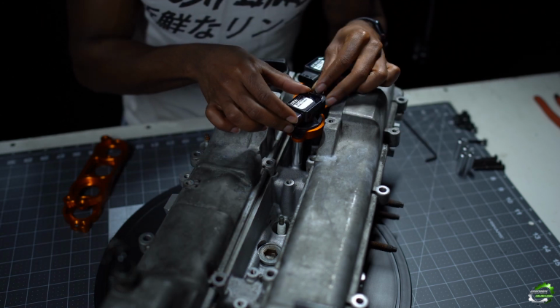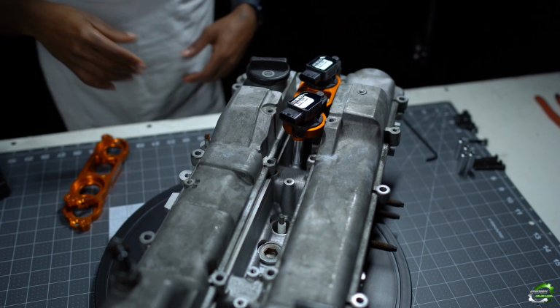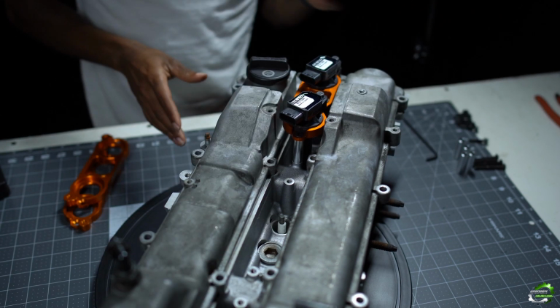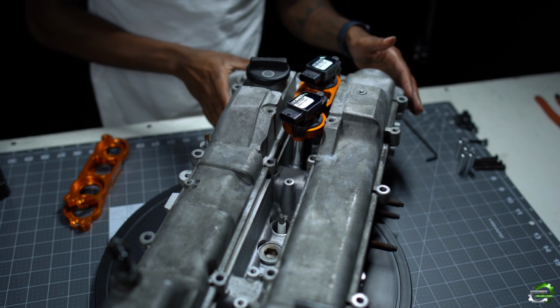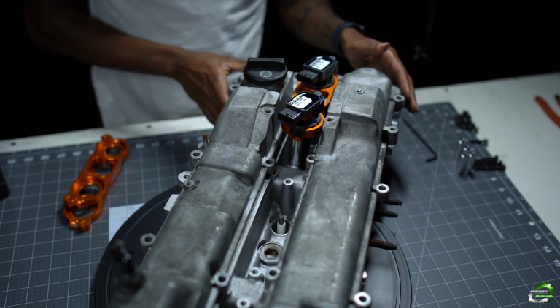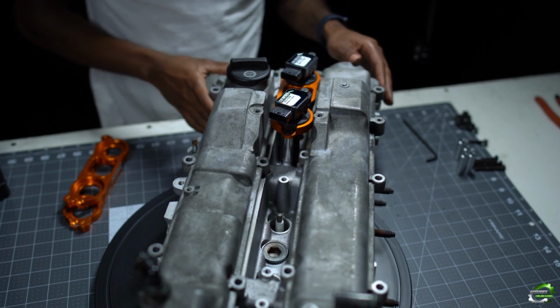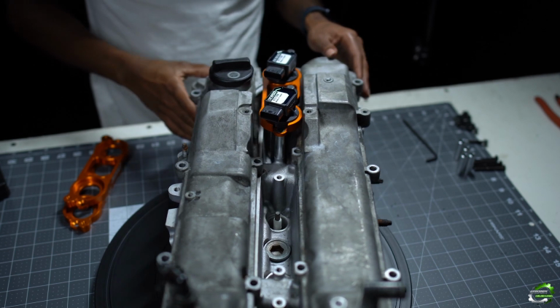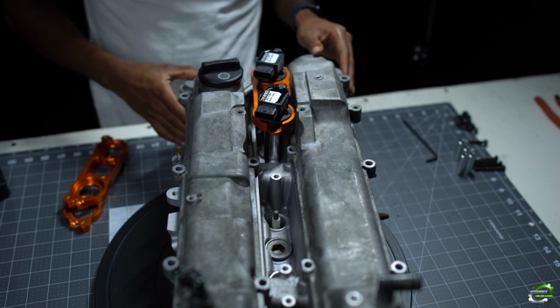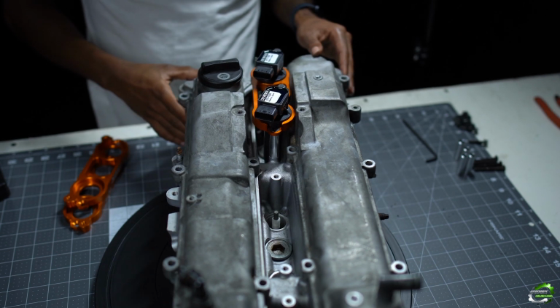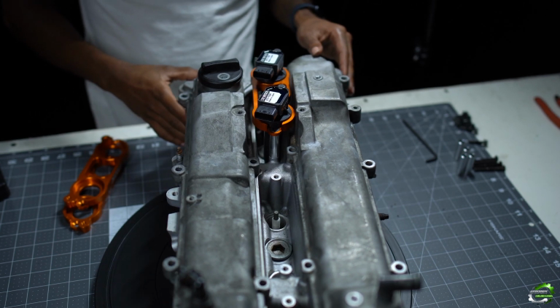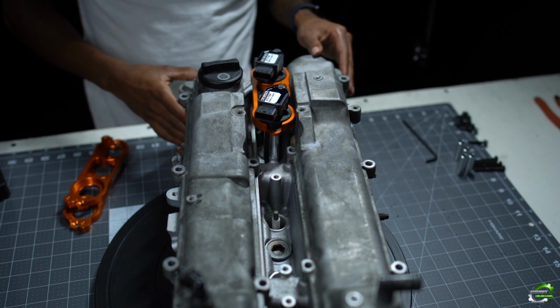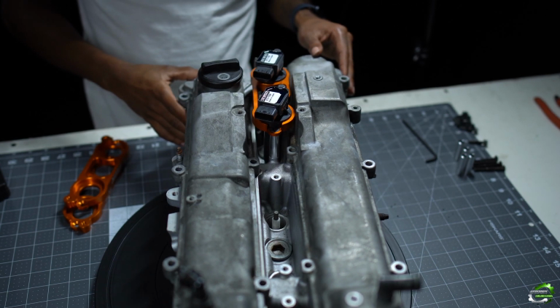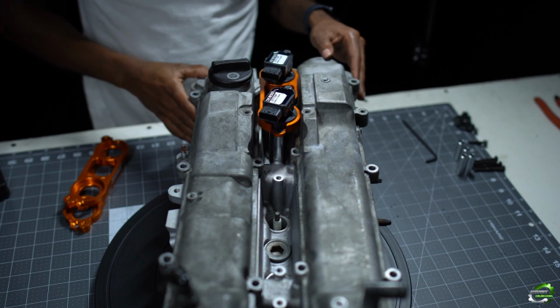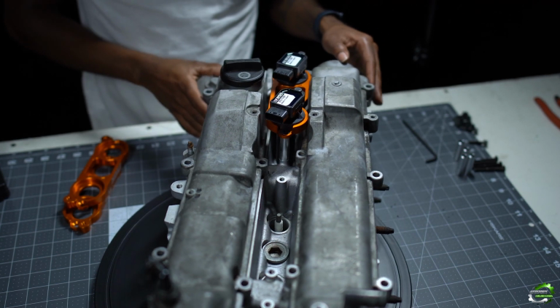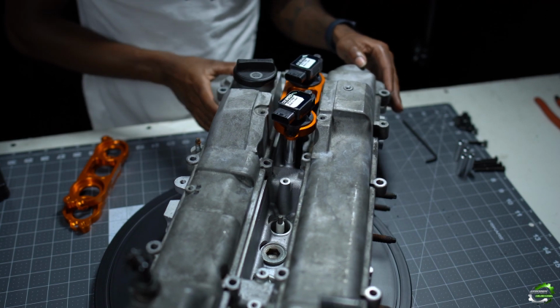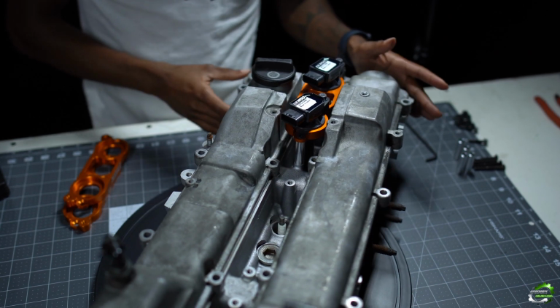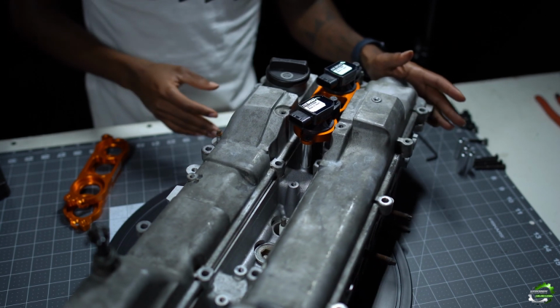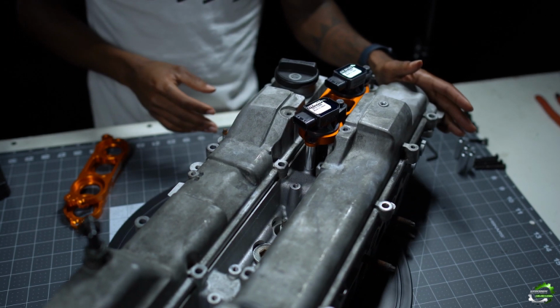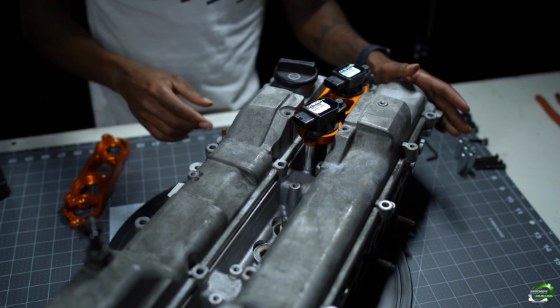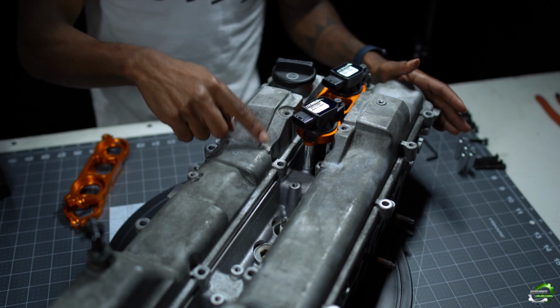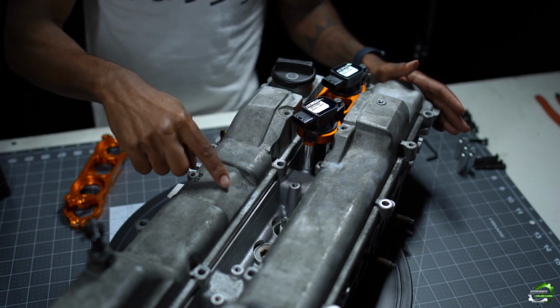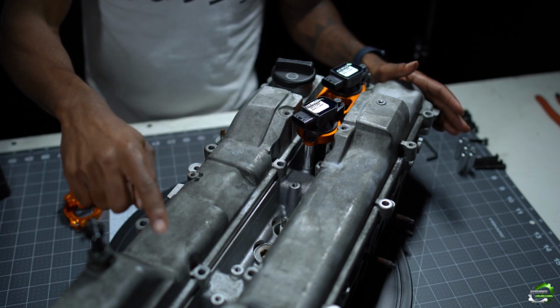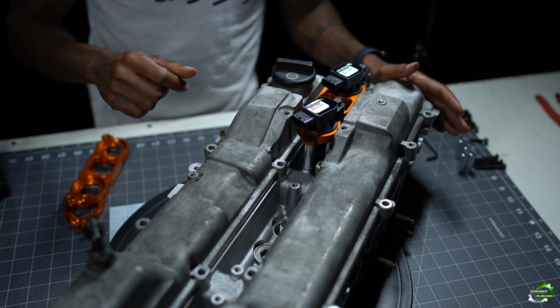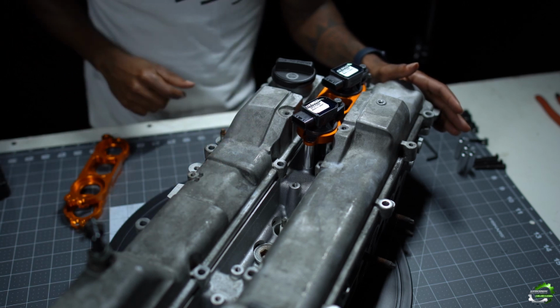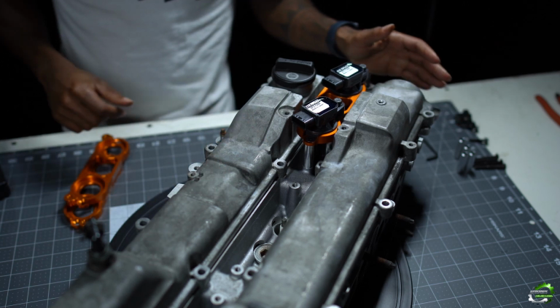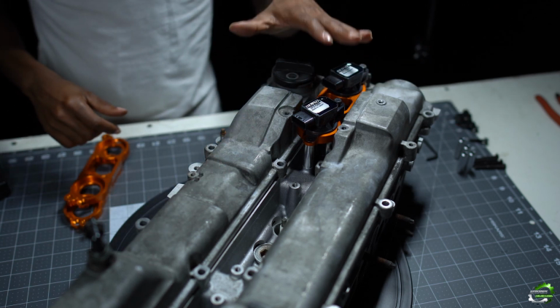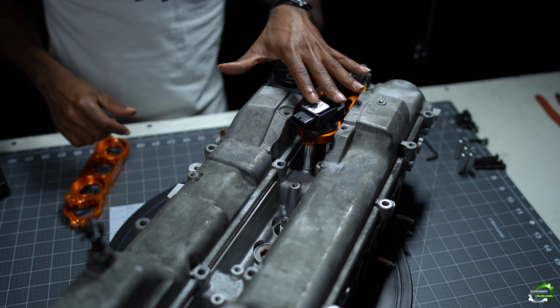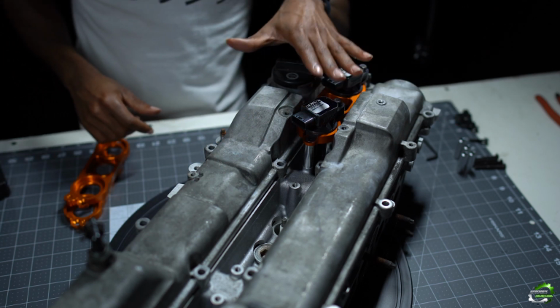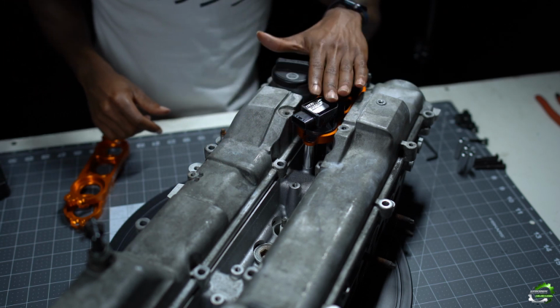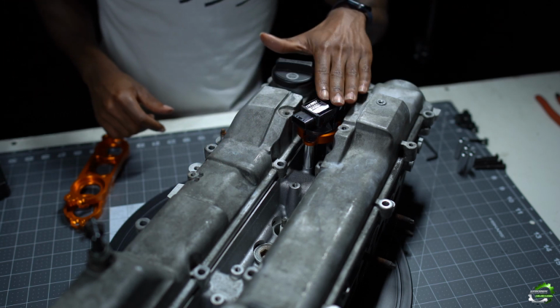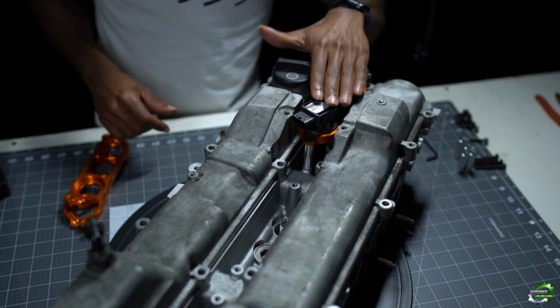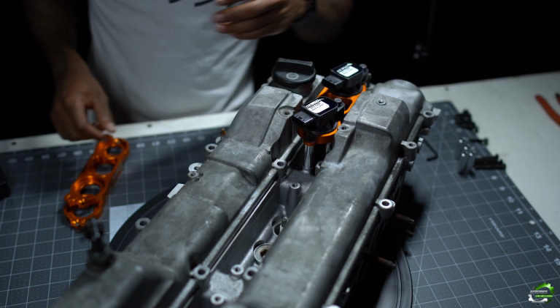And there we have the install on the first bracket. Now we can begin the install of the rest — repeat the same process that you repeated for this one here.